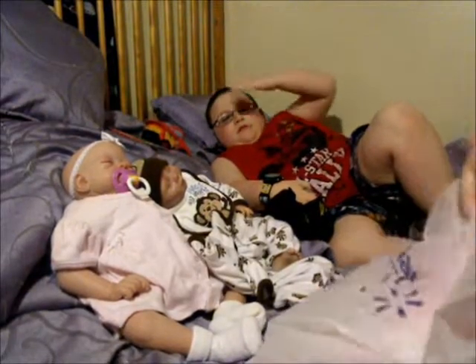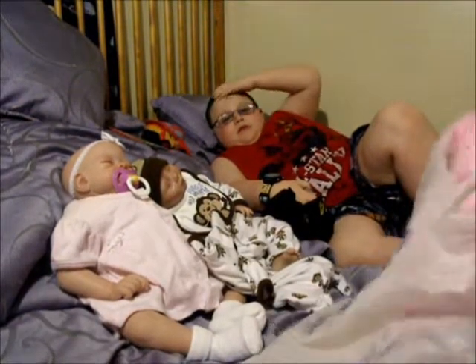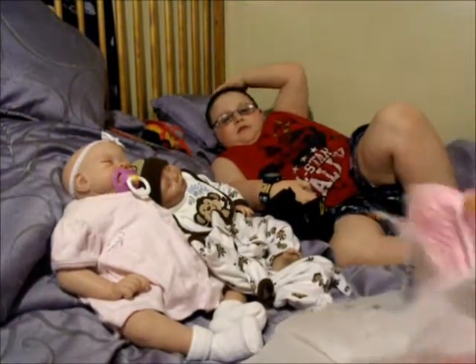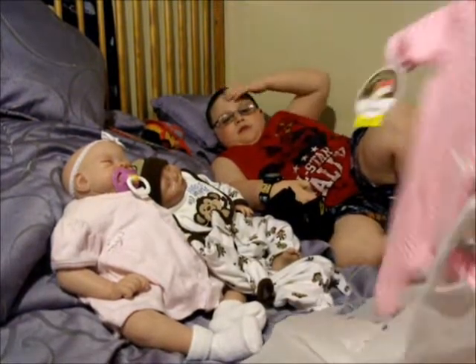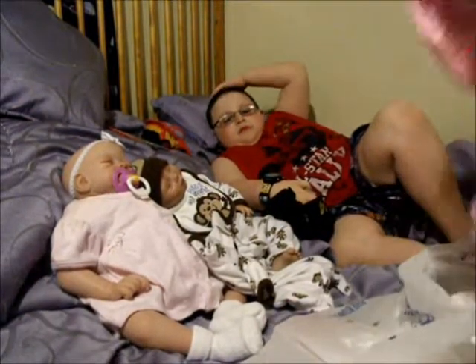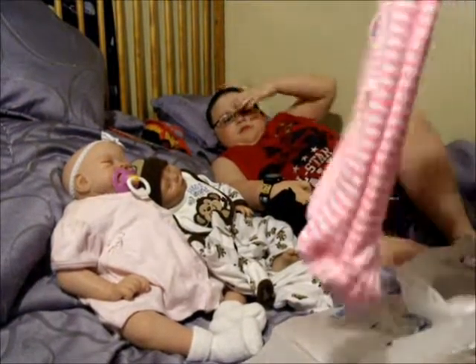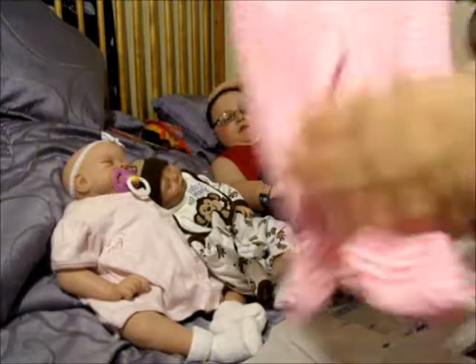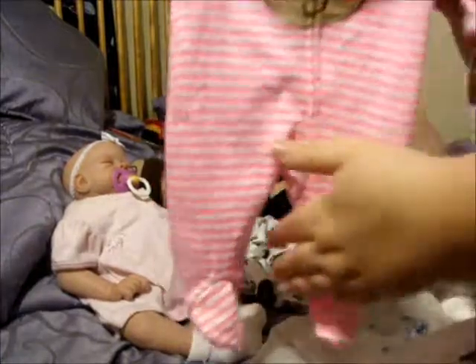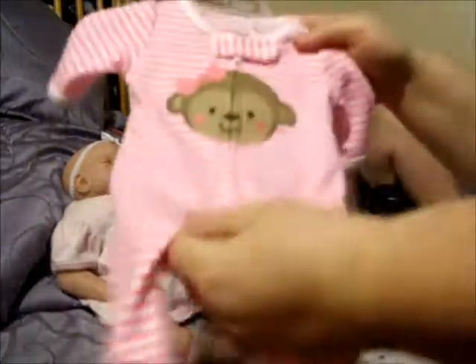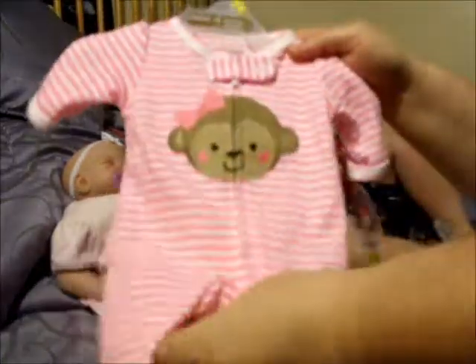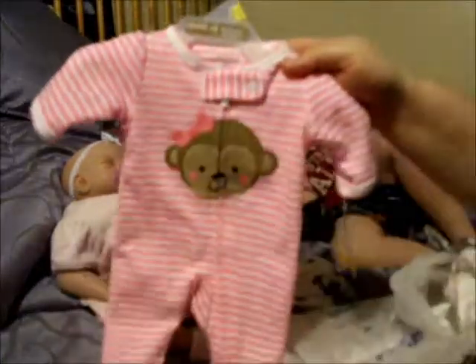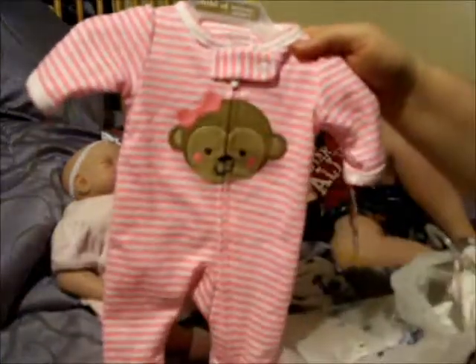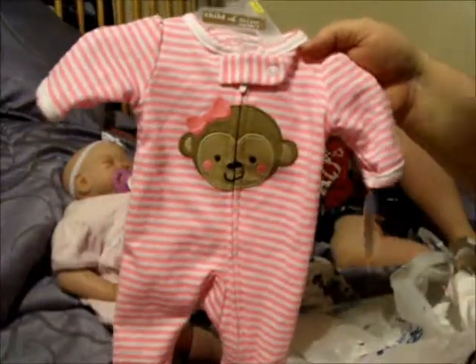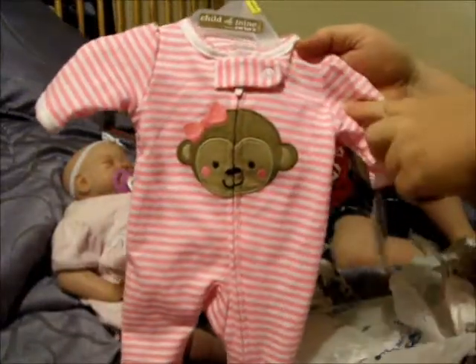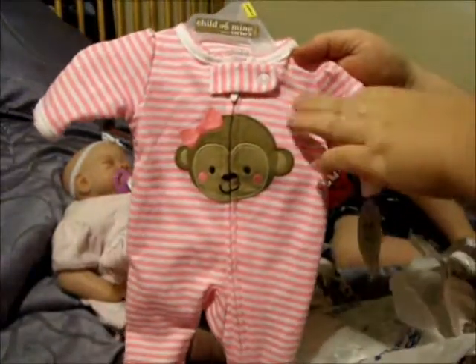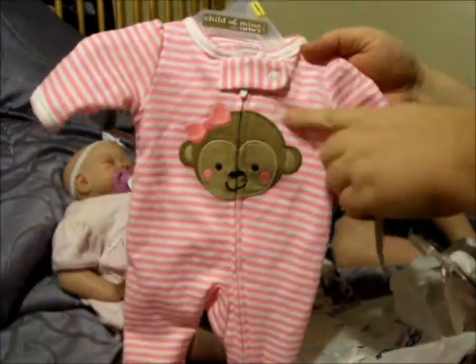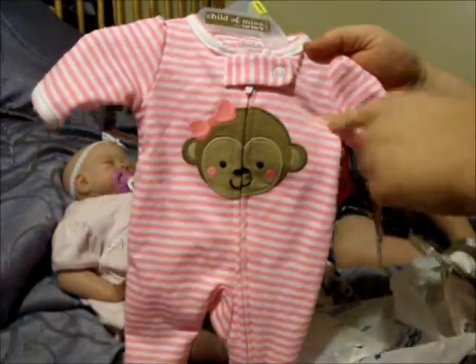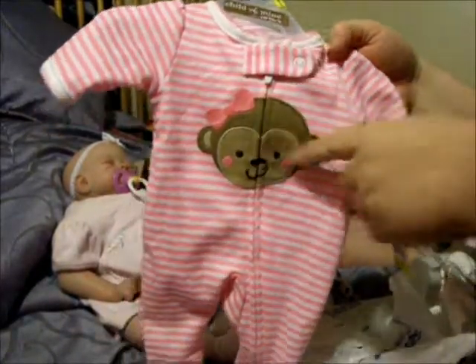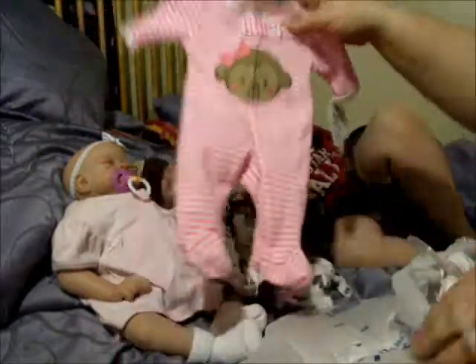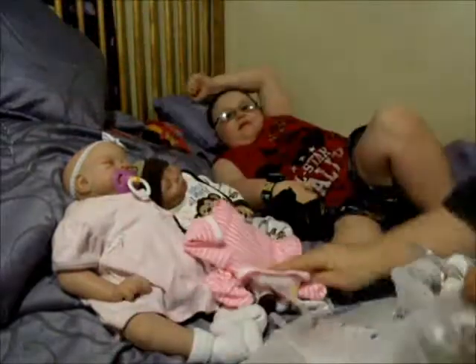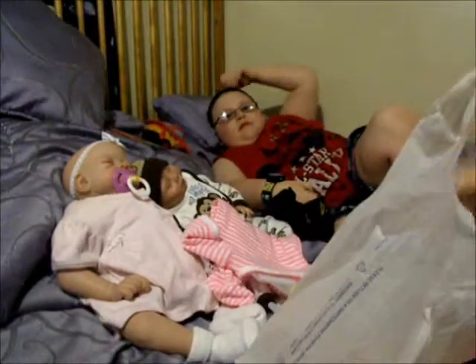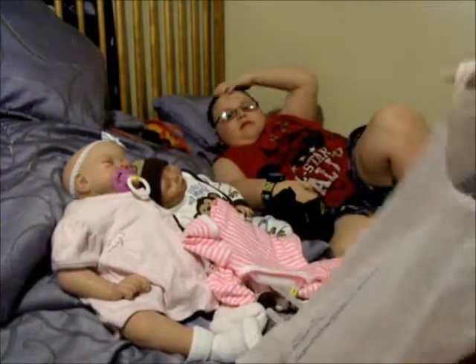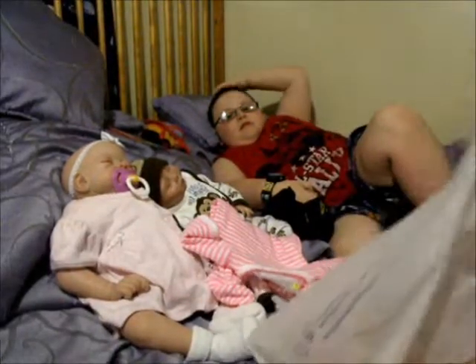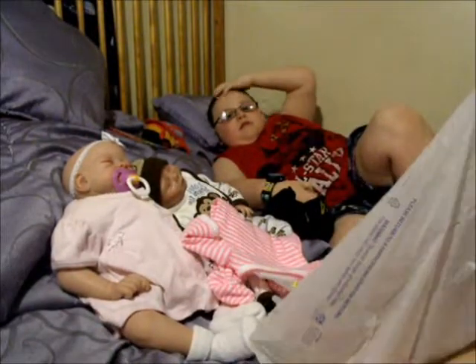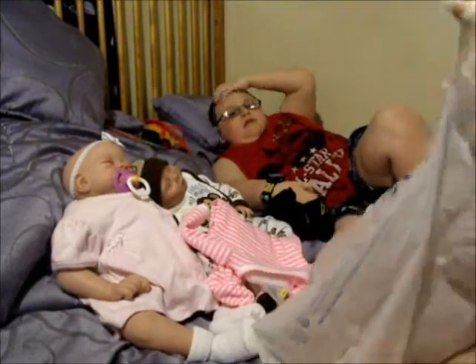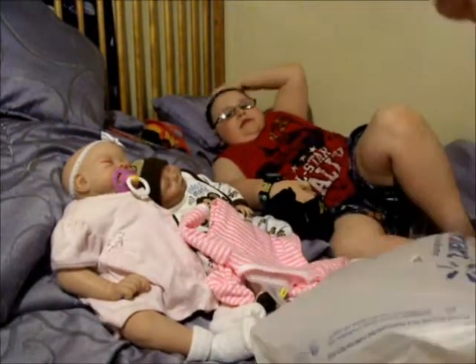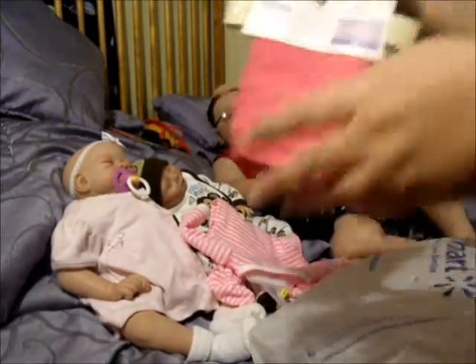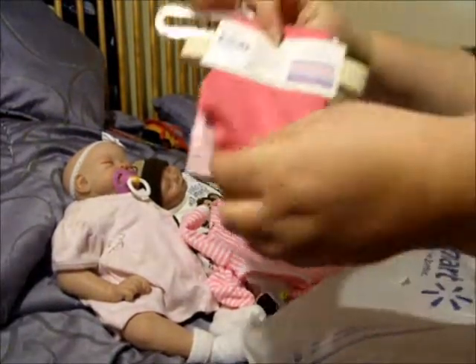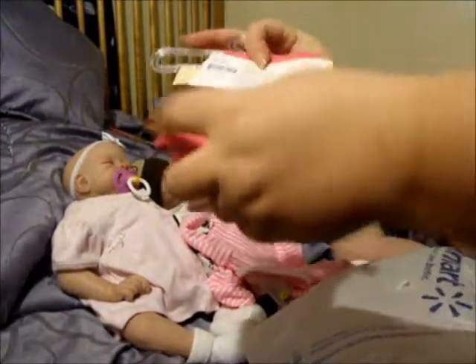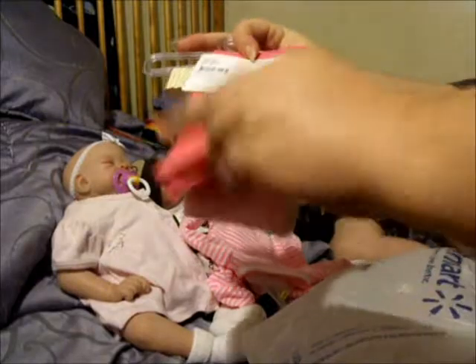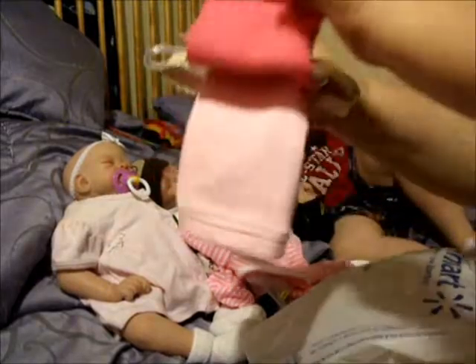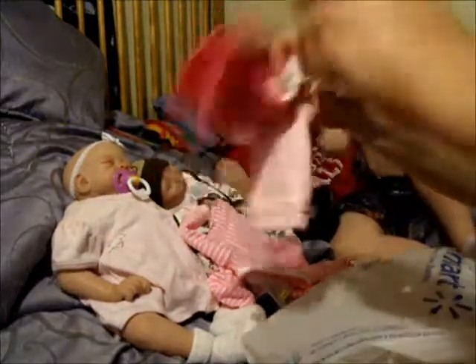I got this sleeper that's preemie size for the preemie that I'm working on - it's hot pink and white and it has a monkey on it. And then I got some newborn pants in a dark pink and a light pink.